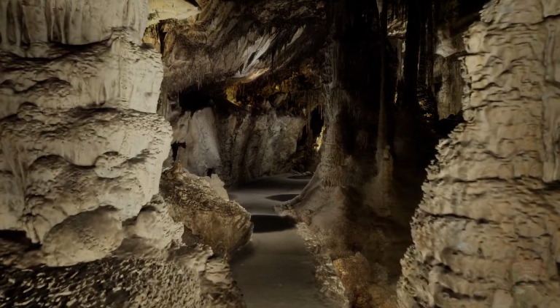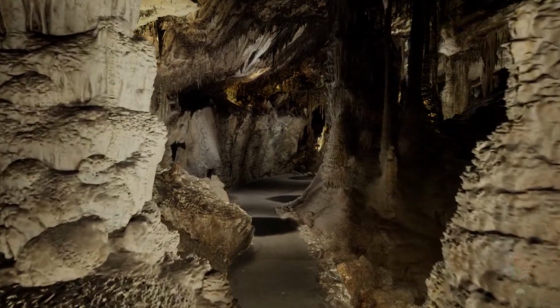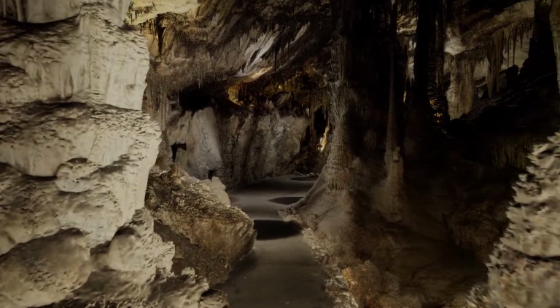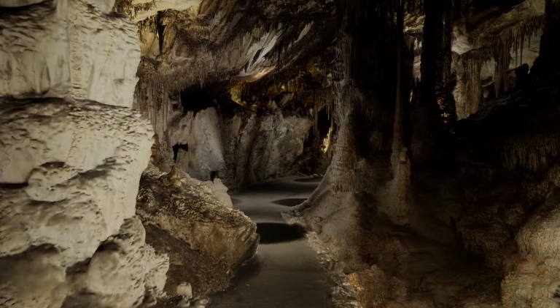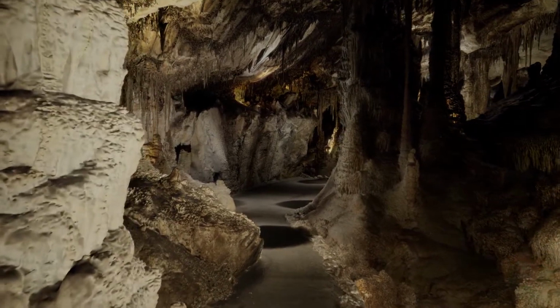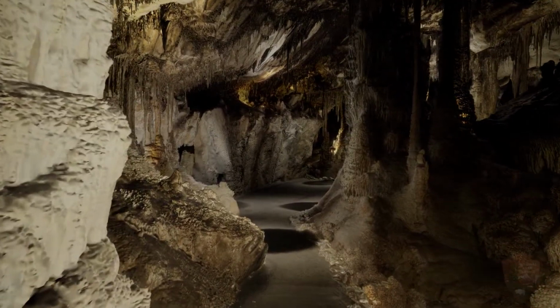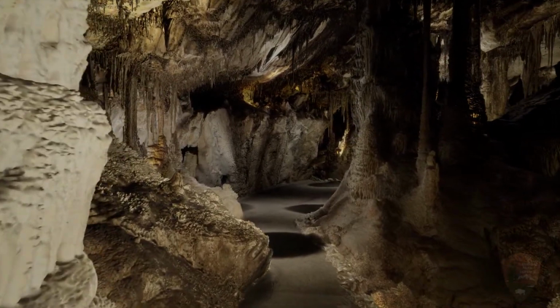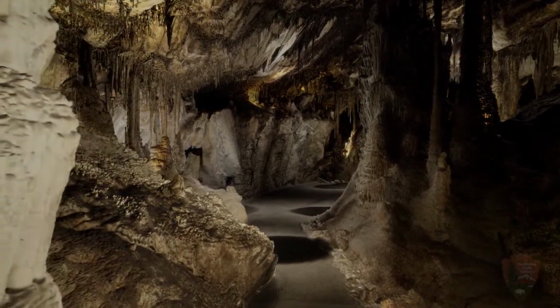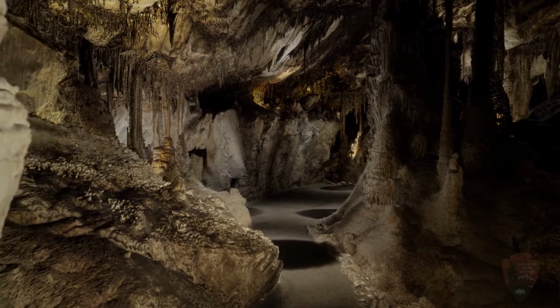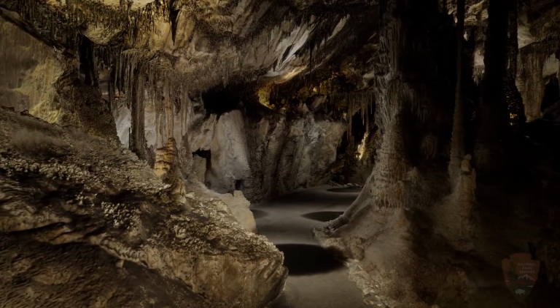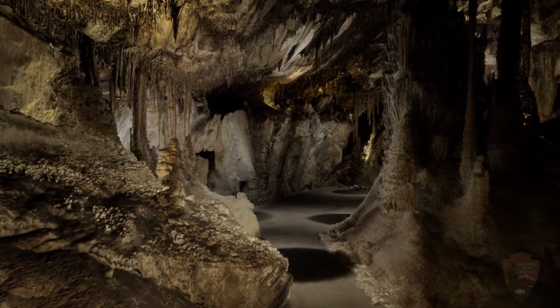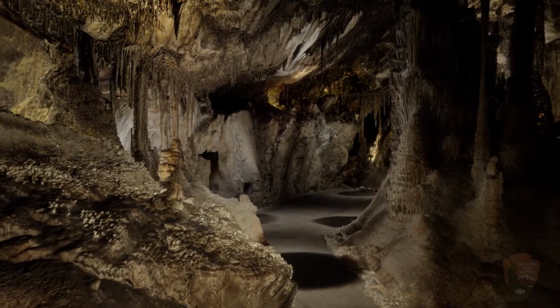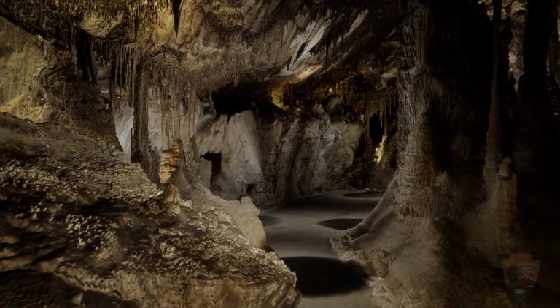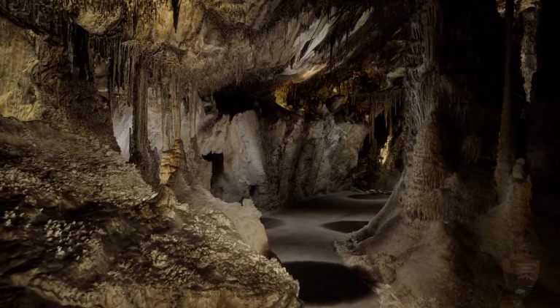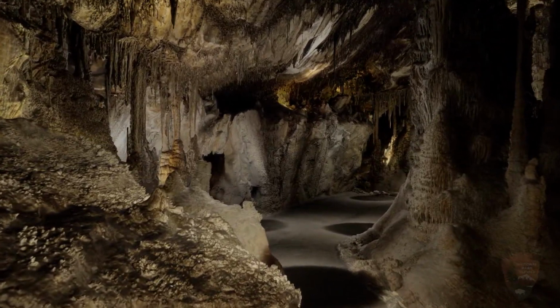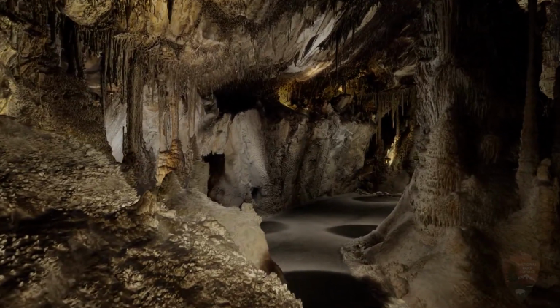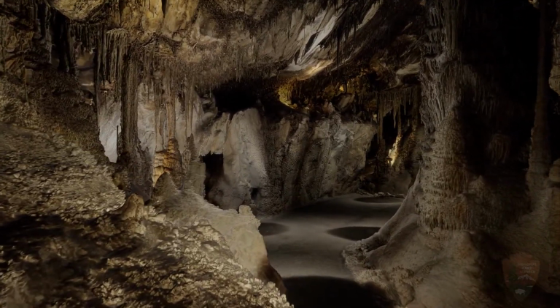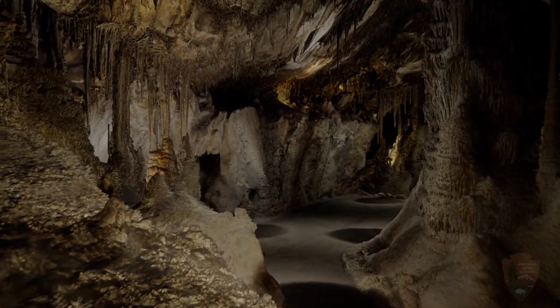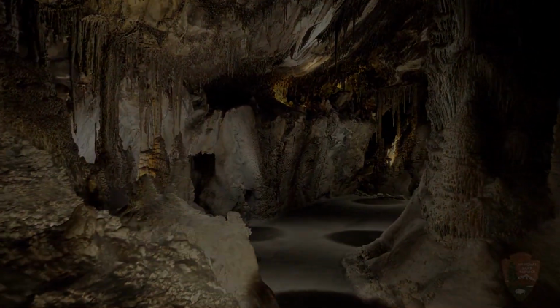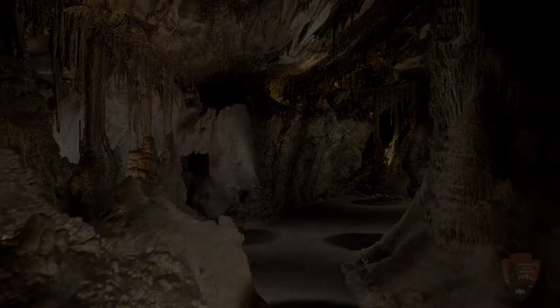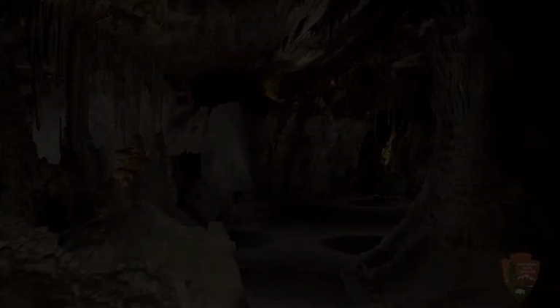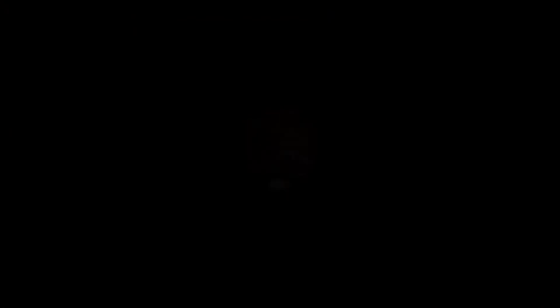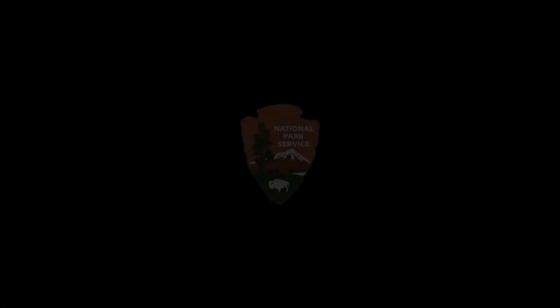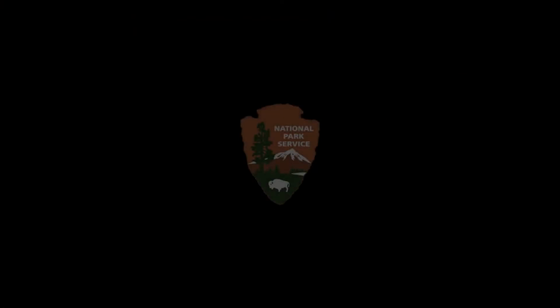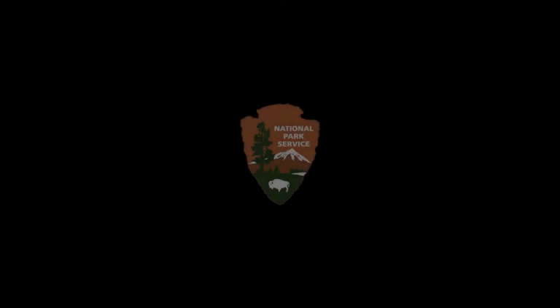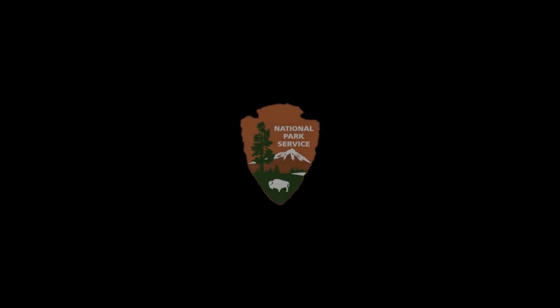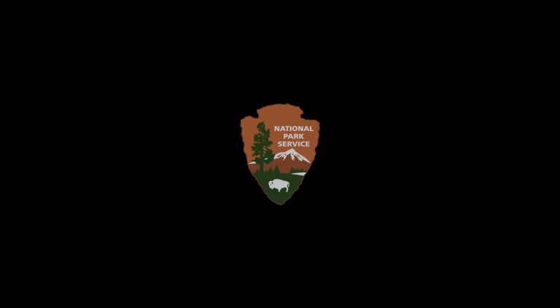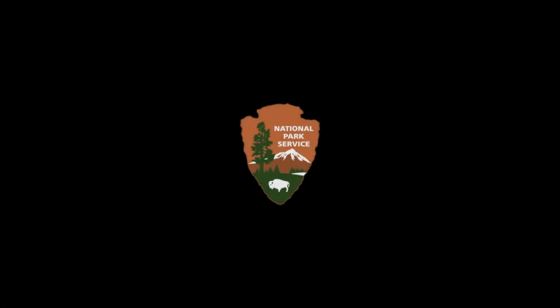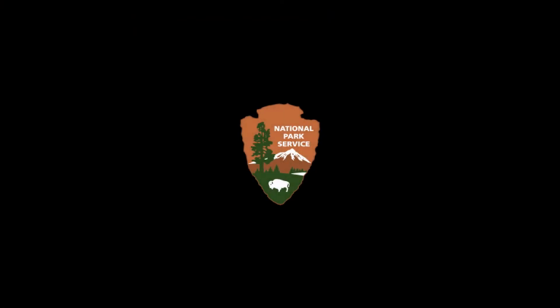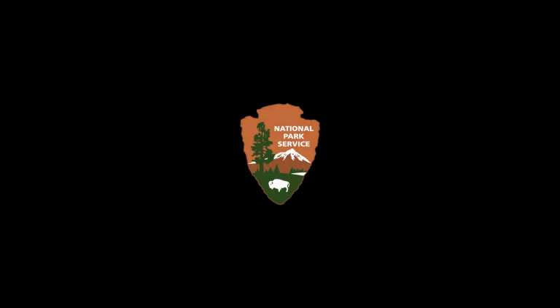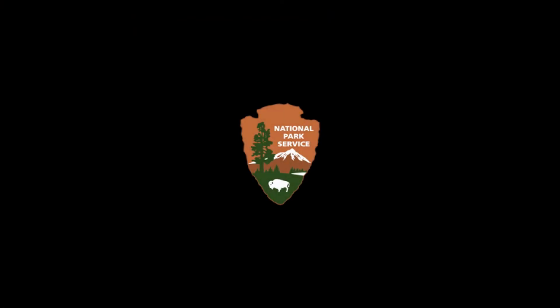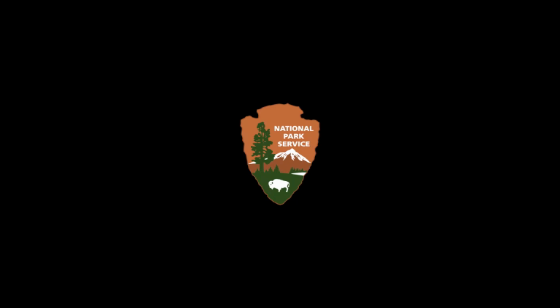To continue your adventure, click this video for Part 3 of the virtual tour of Lehman Caves at Great Basin National Park. We hope you'll join us for the last leg of our tour. The link is in the center right-hand part of the screen.